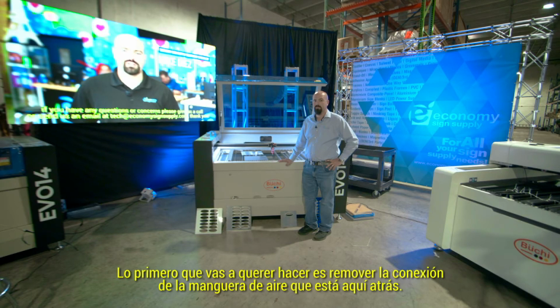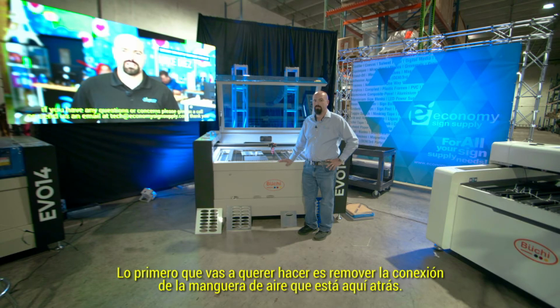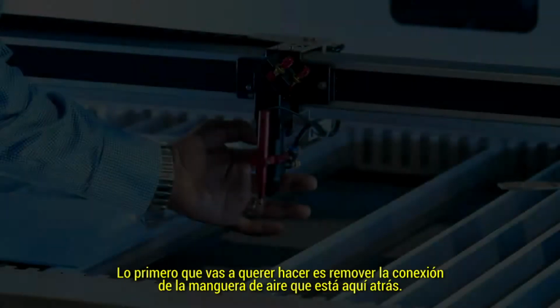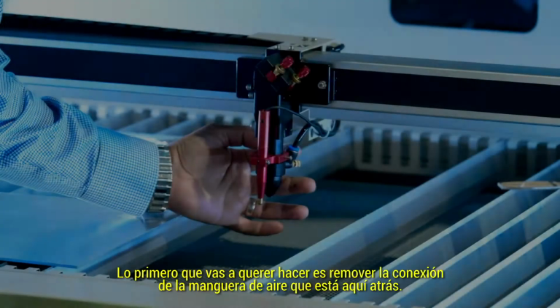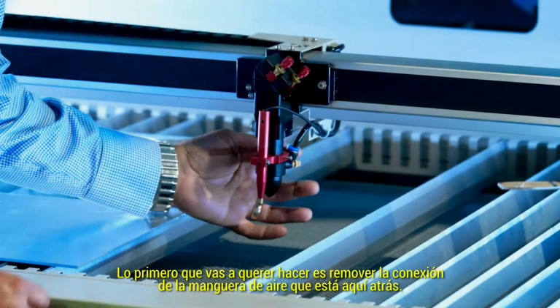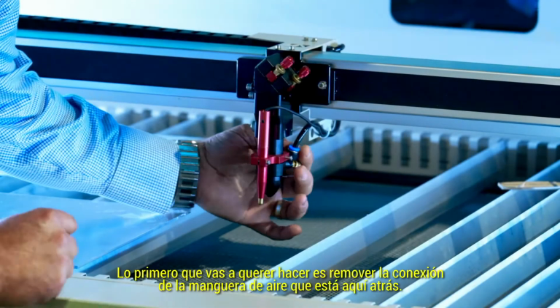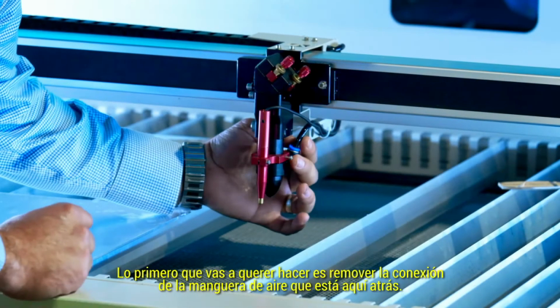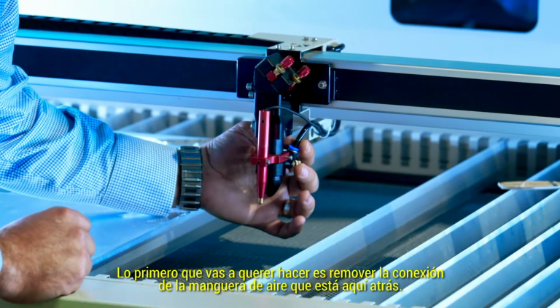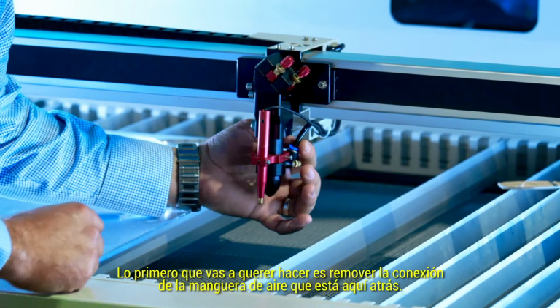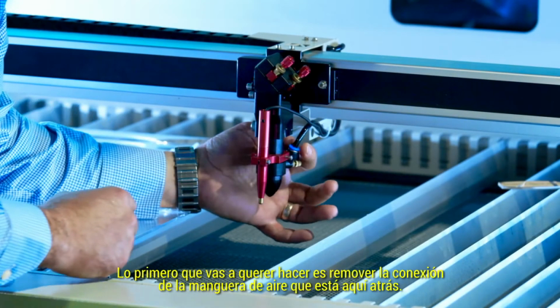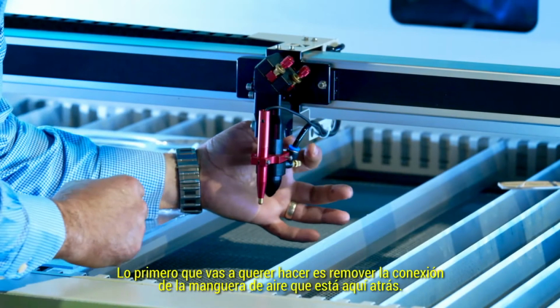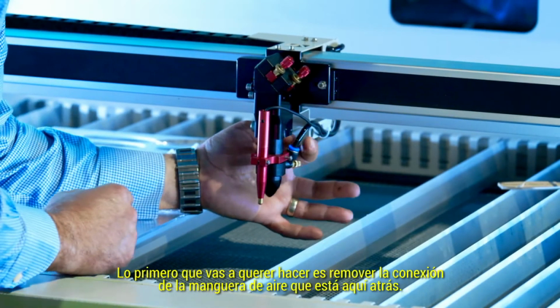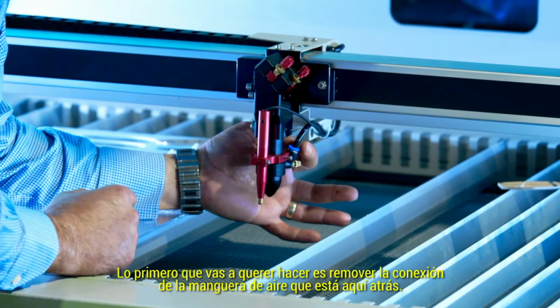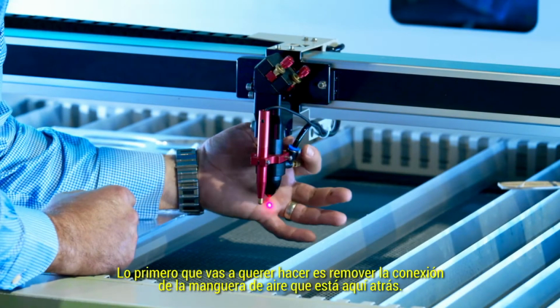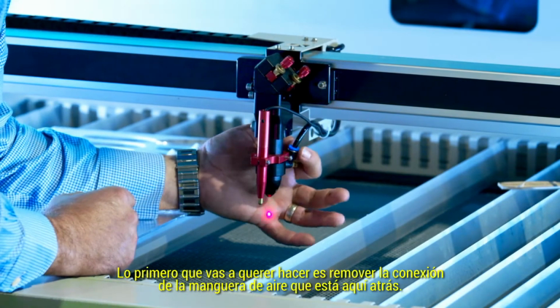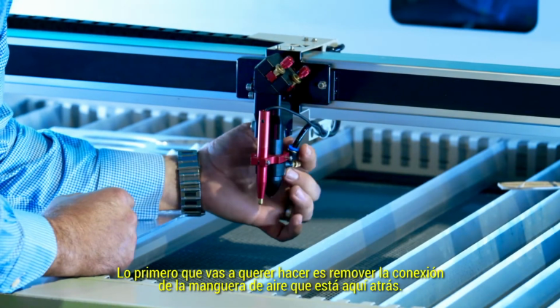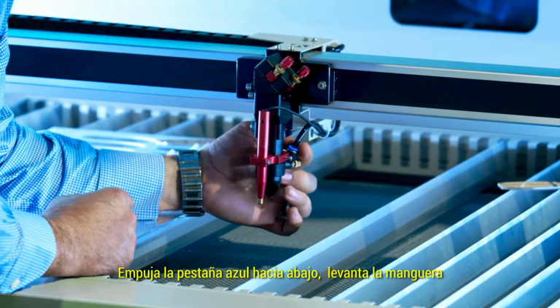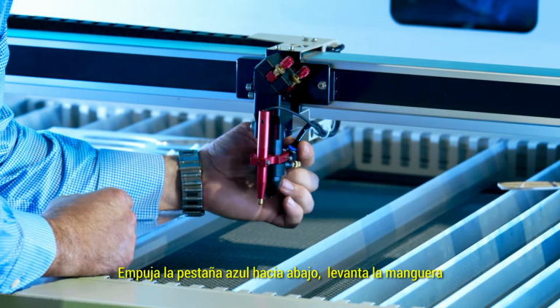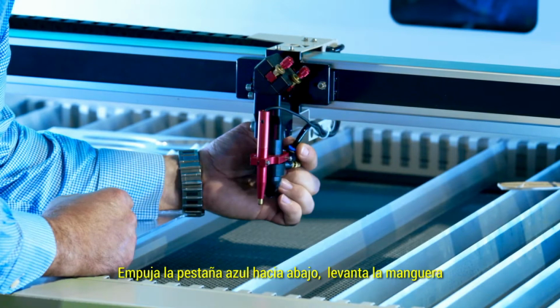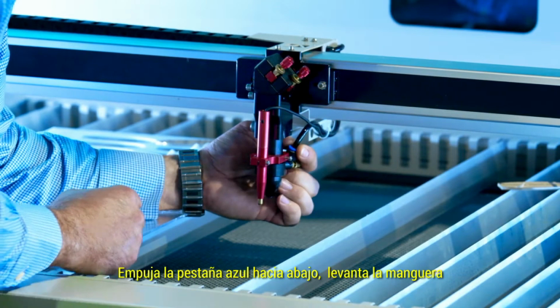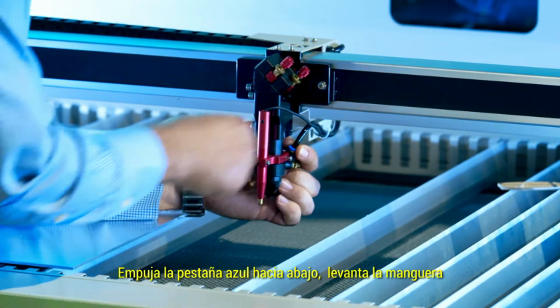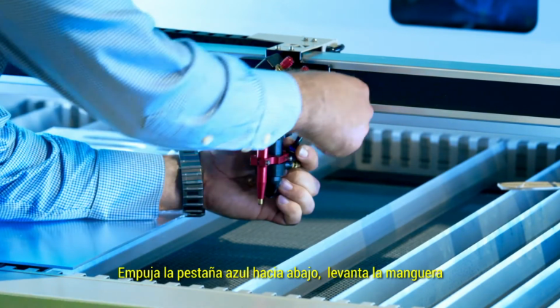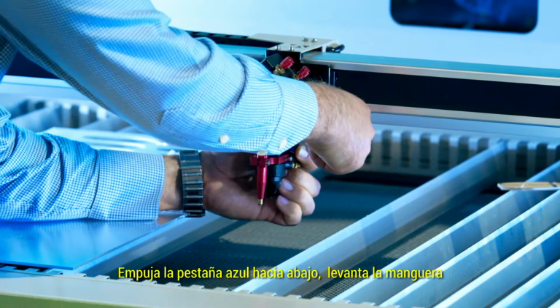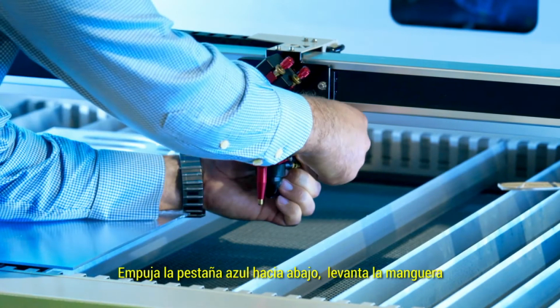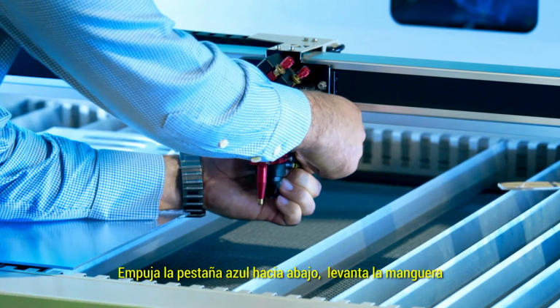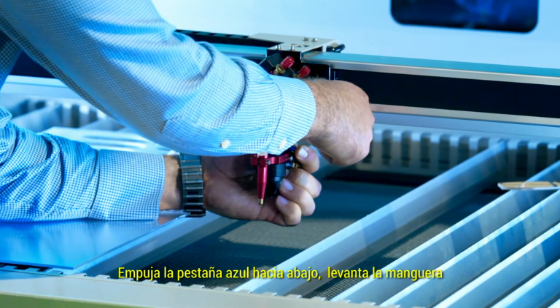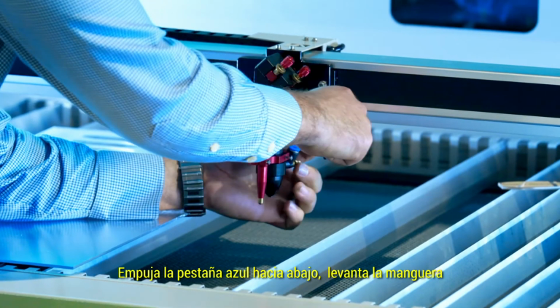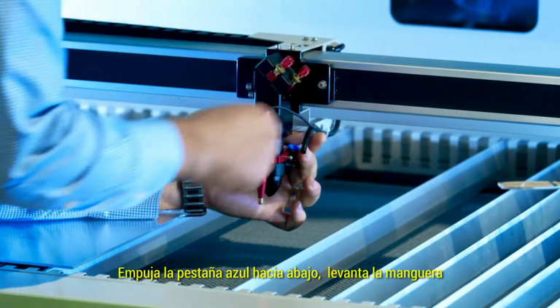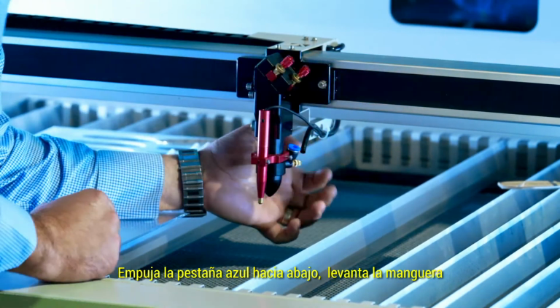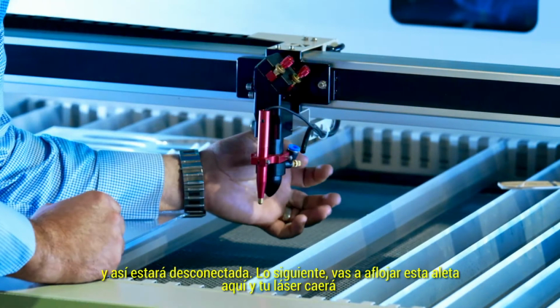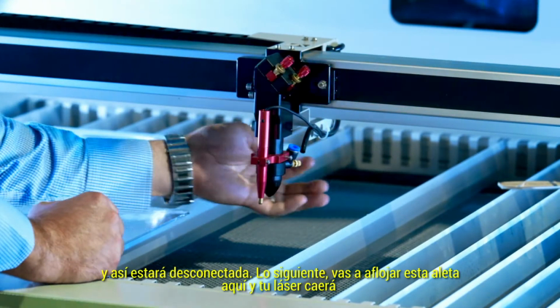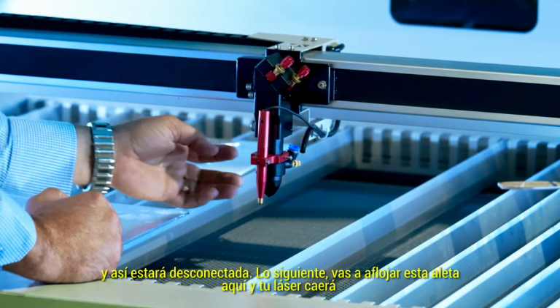The first thing you're going to want to do is remove your air hose connection which is back here. Push the blue tab down and pull up on the hose. The air is disconnected.